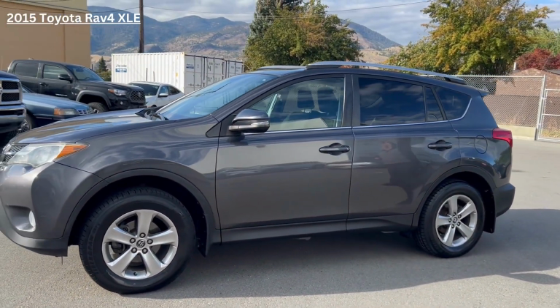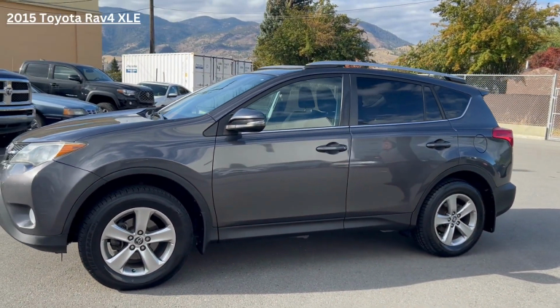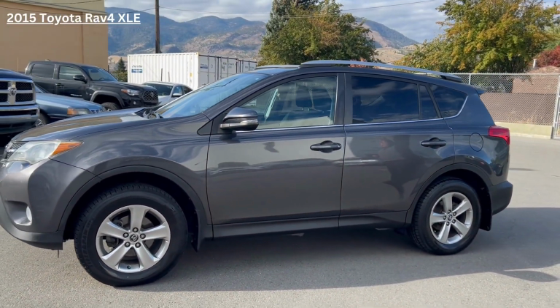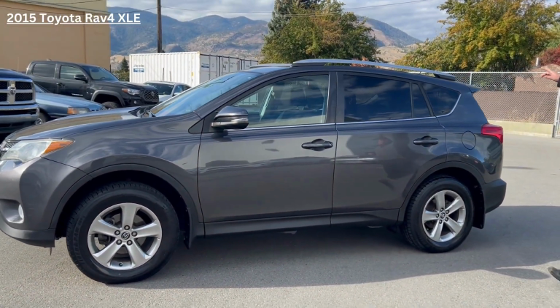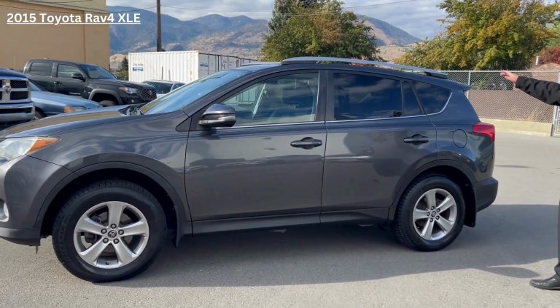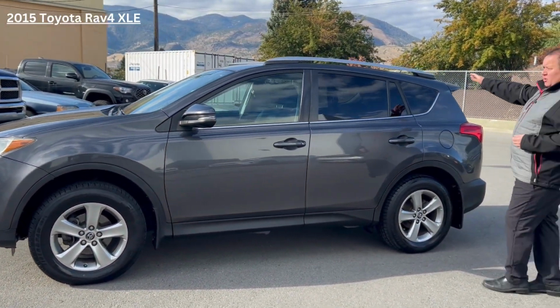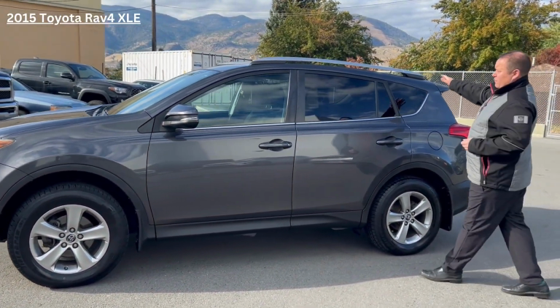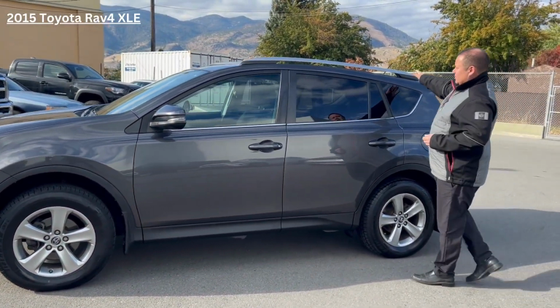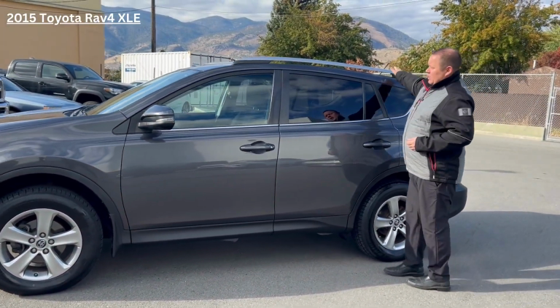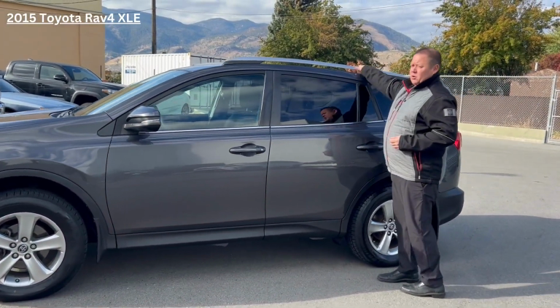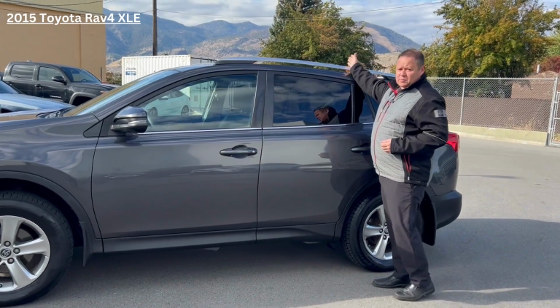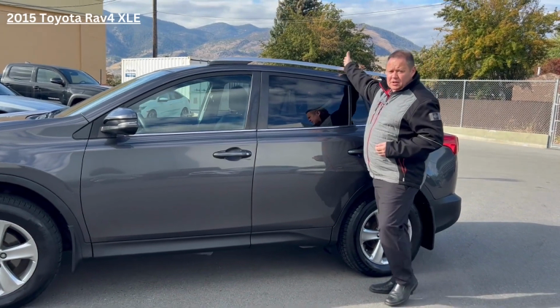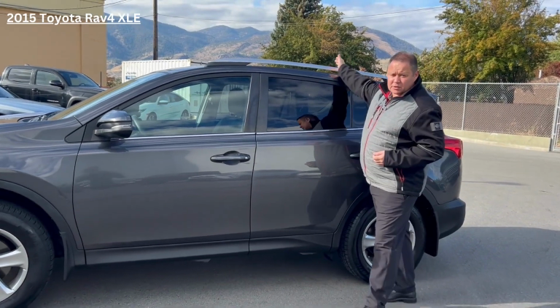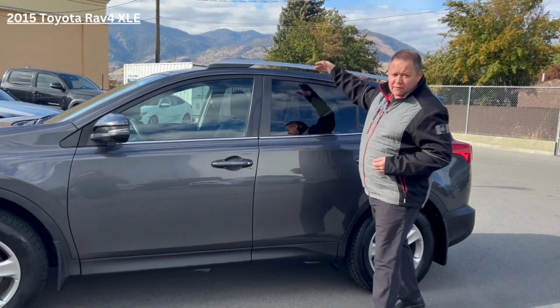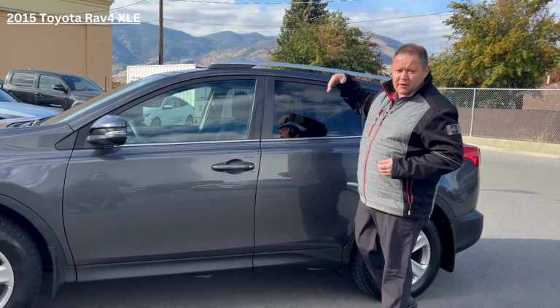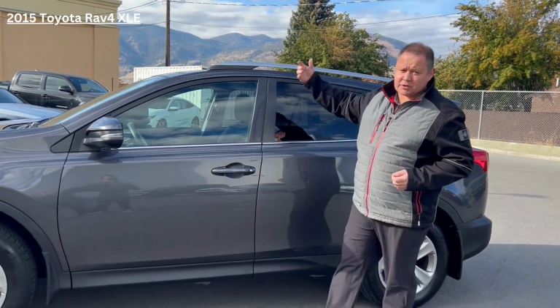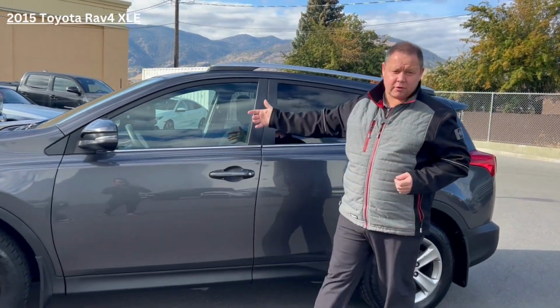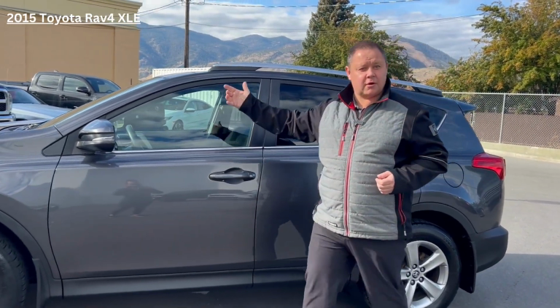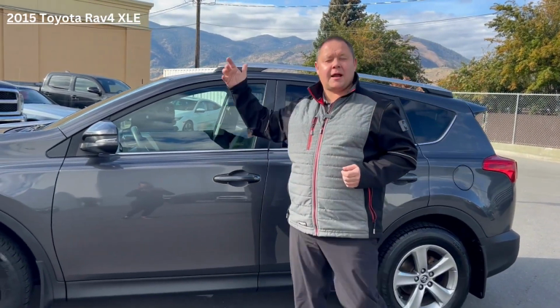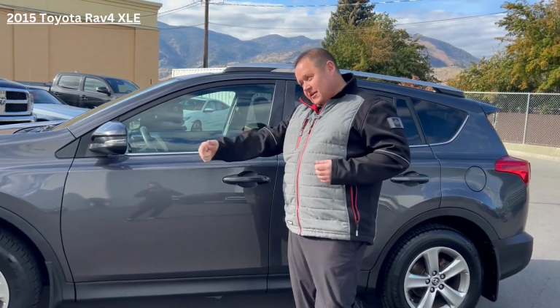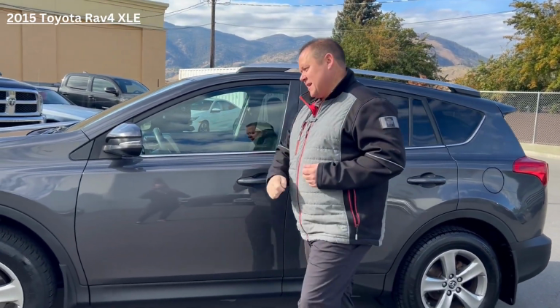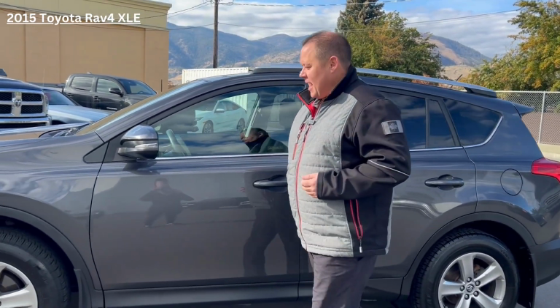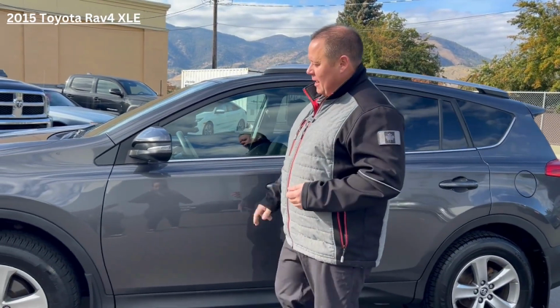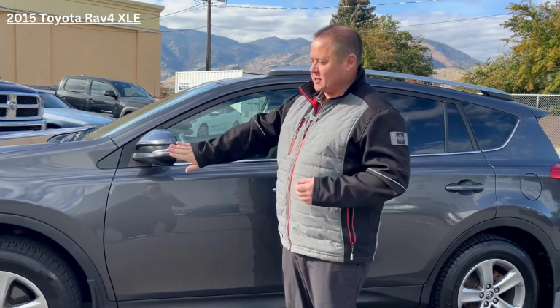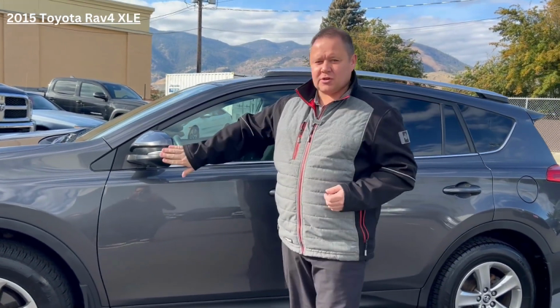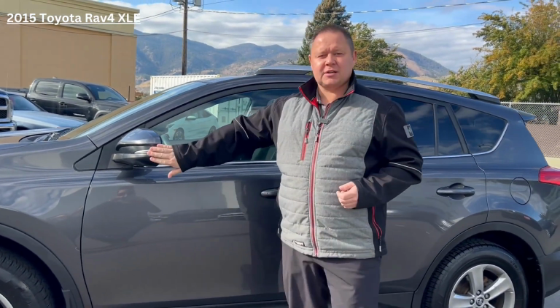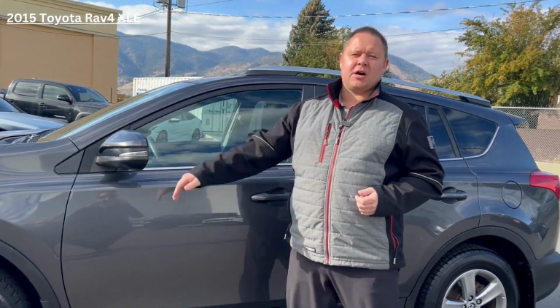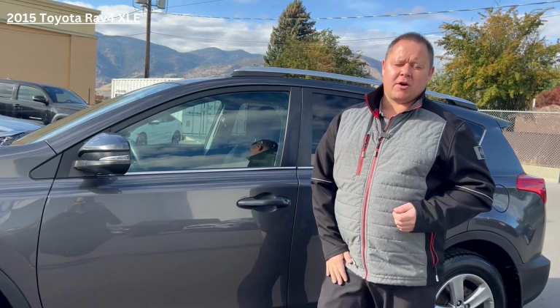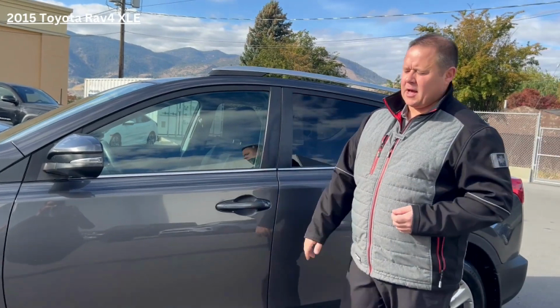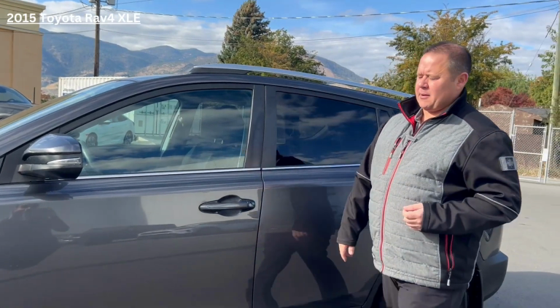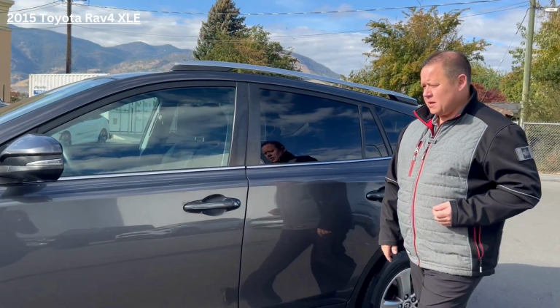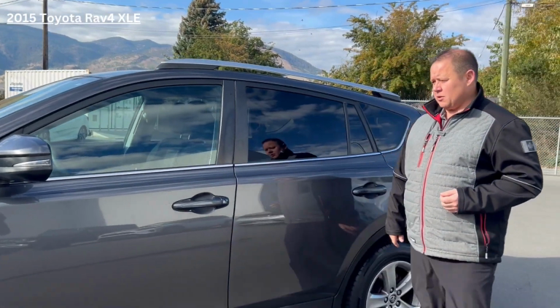With the XLE, you're also going to get the roof rails, so we can actually put crossbars on here as well for any of your extracurricular activities. And we also have turn signals on our mirrors.